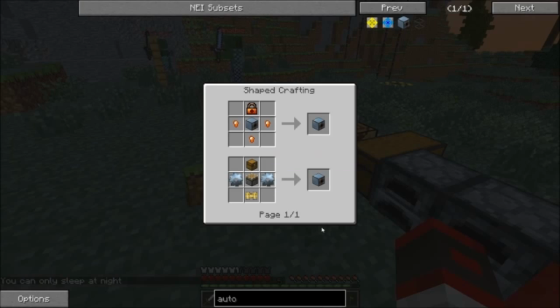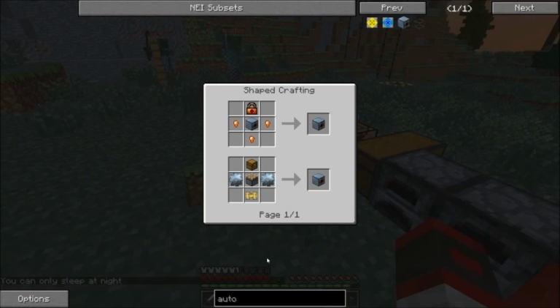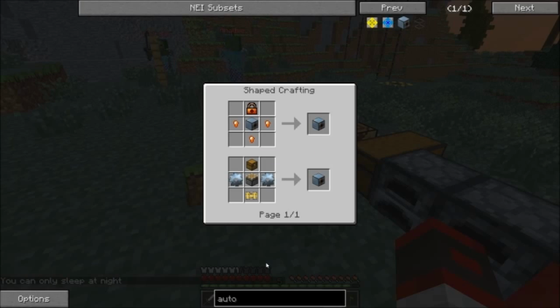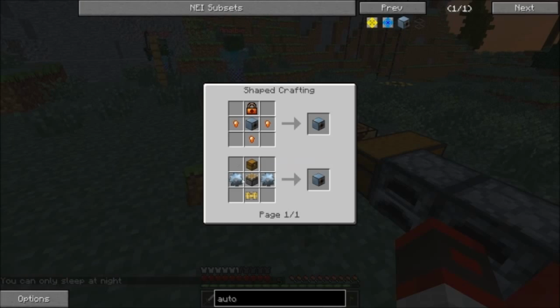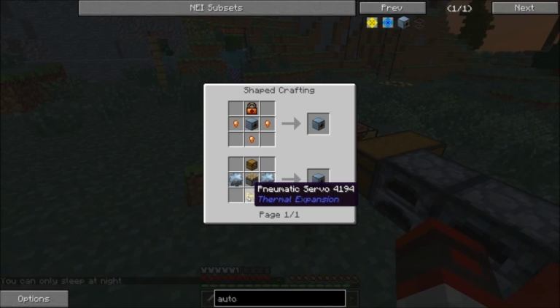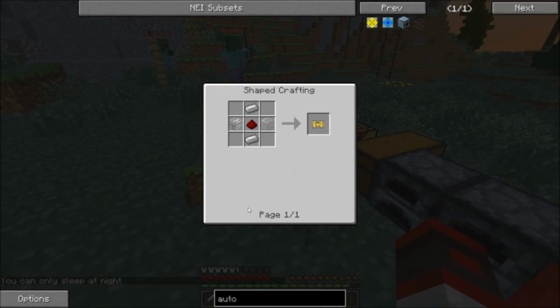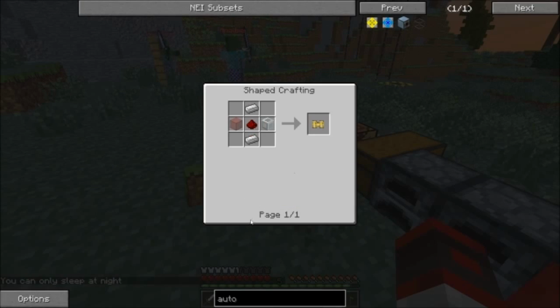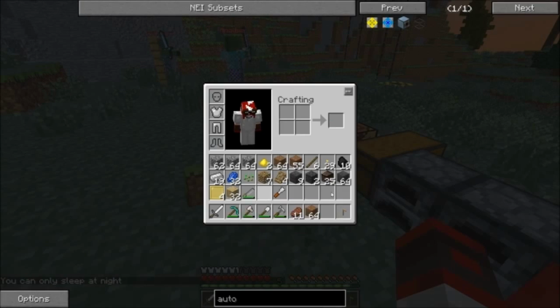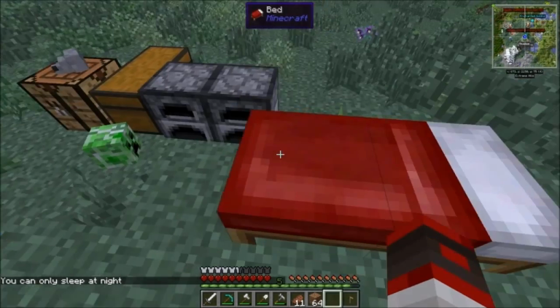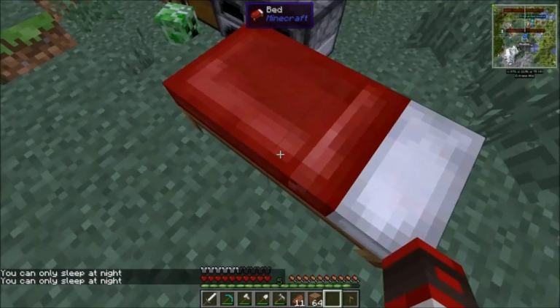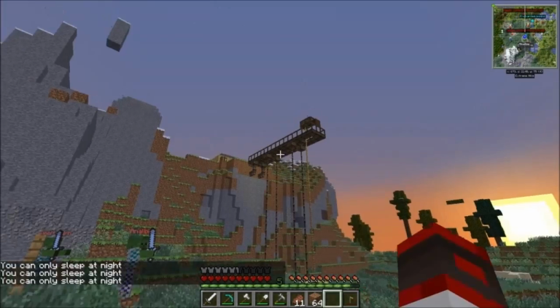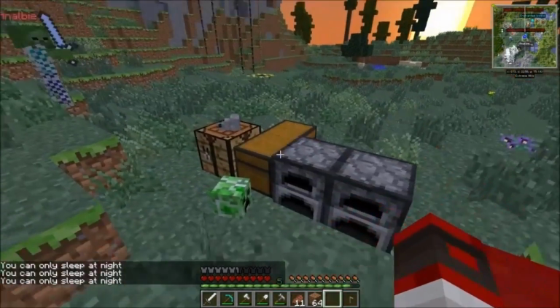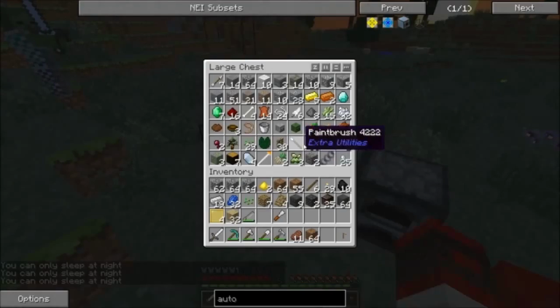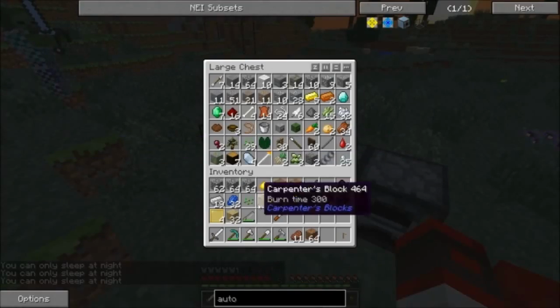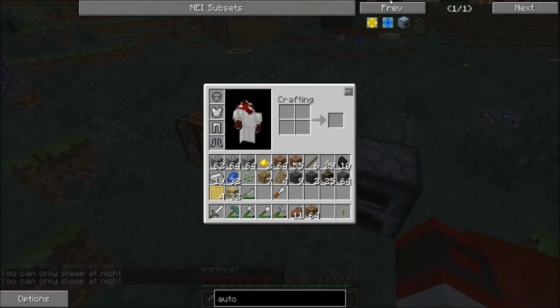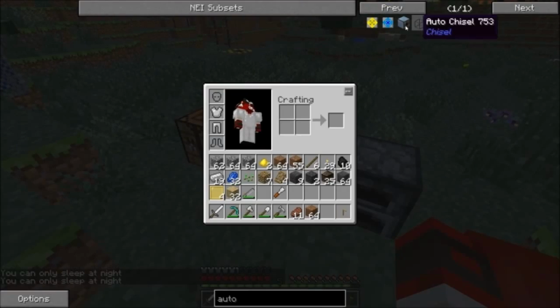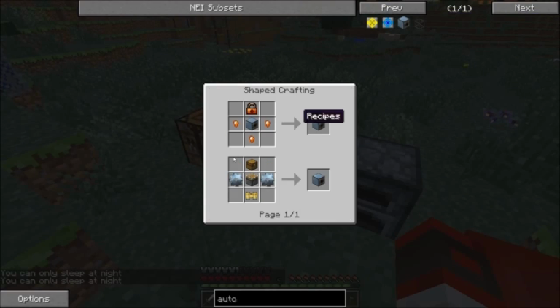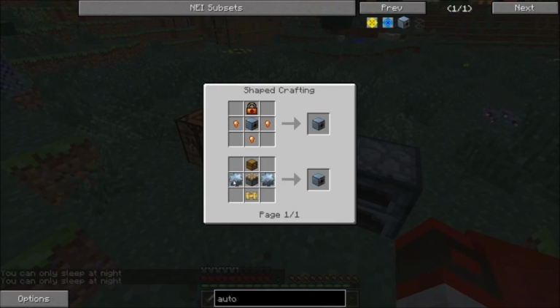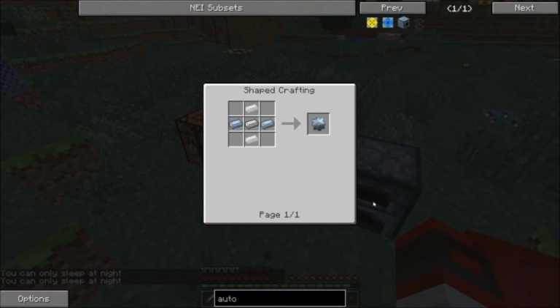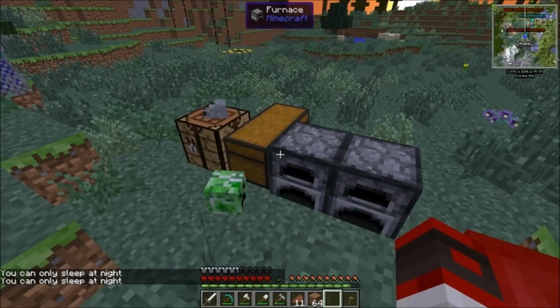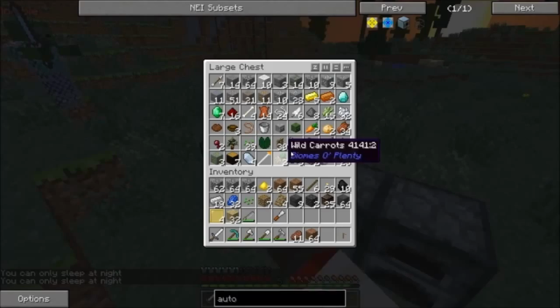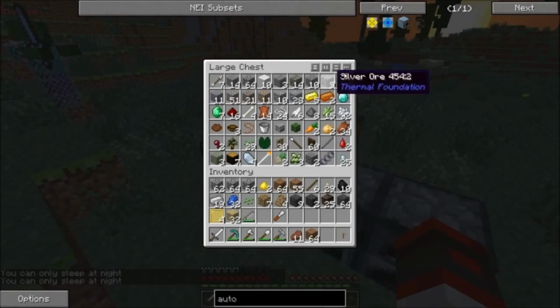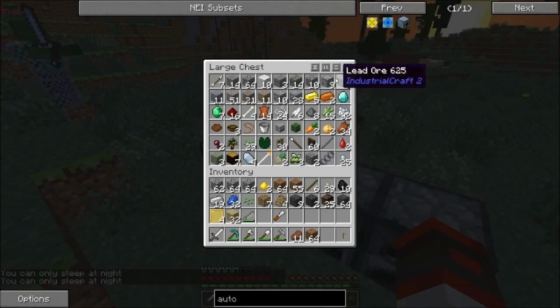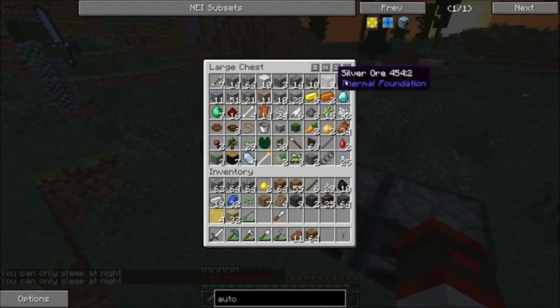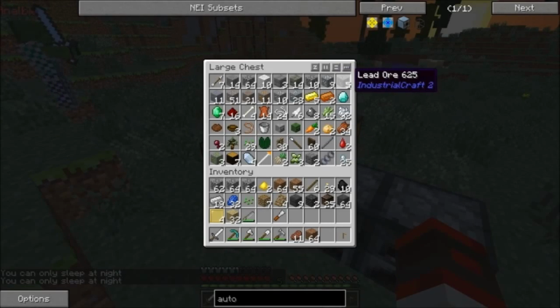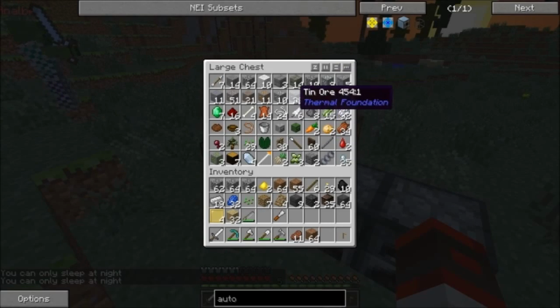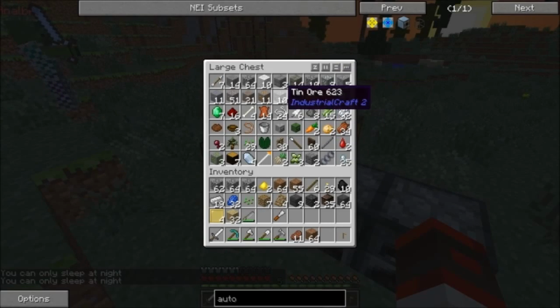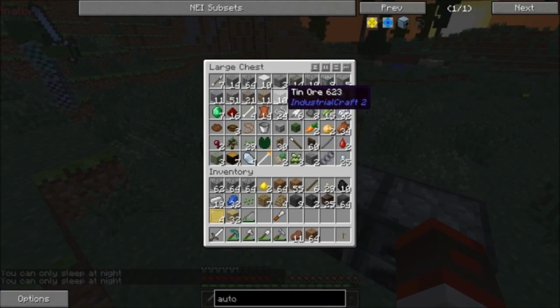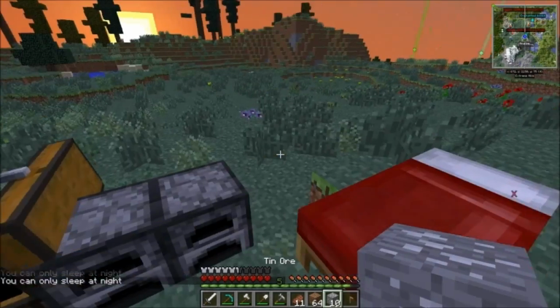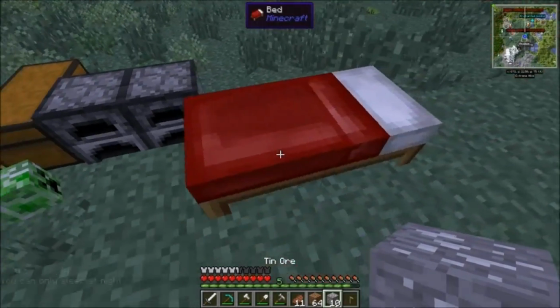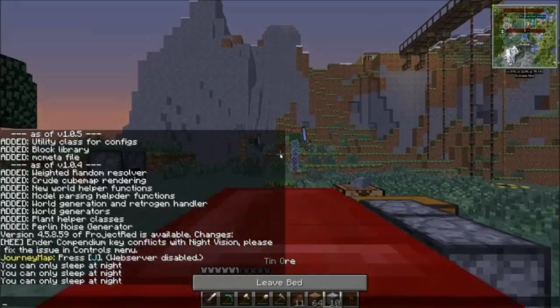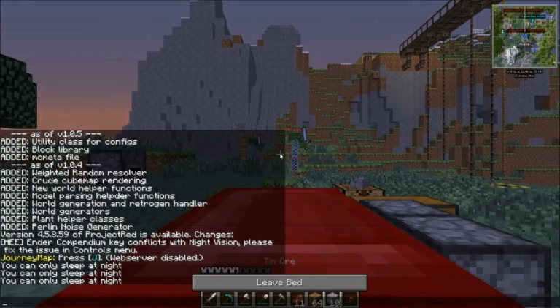Autonomous activator — alright, this is fairly simple to make, fairly simple. What do we need from it? Tin. We have tin — which one is tin? That's tin. We'll use this tin, we'll use this tin.